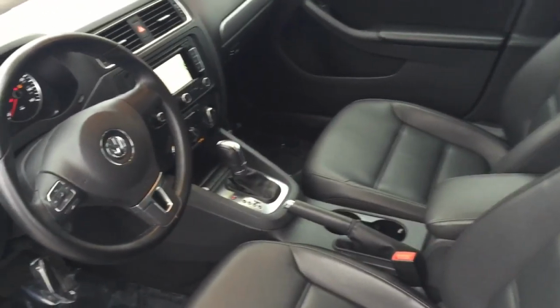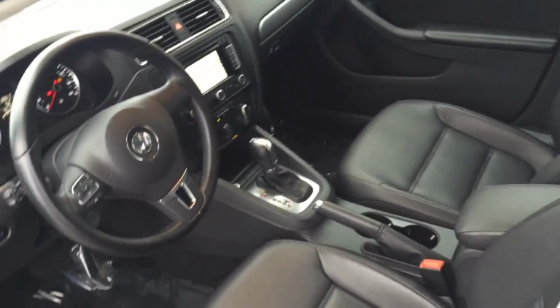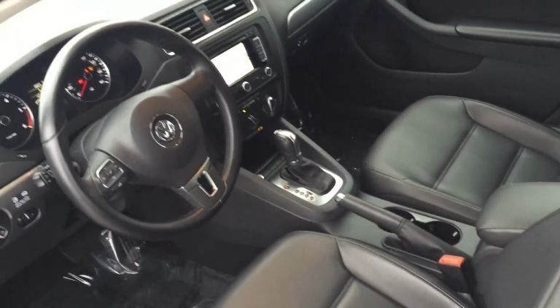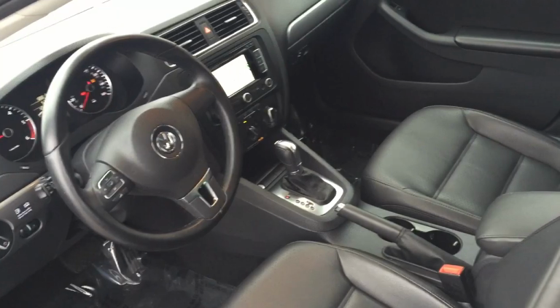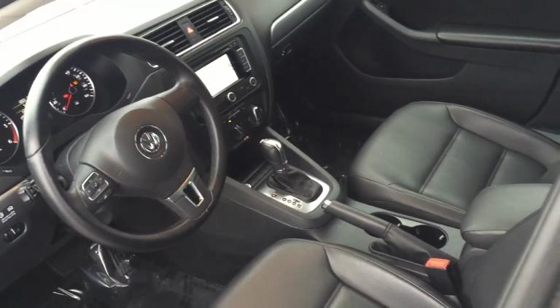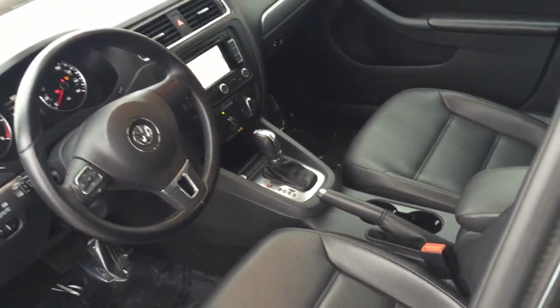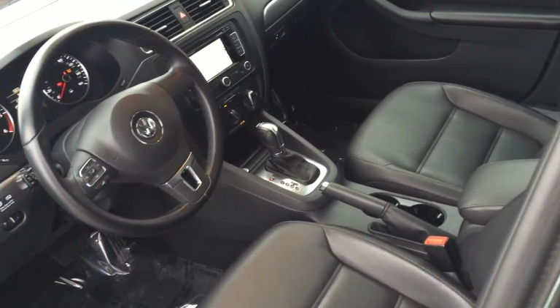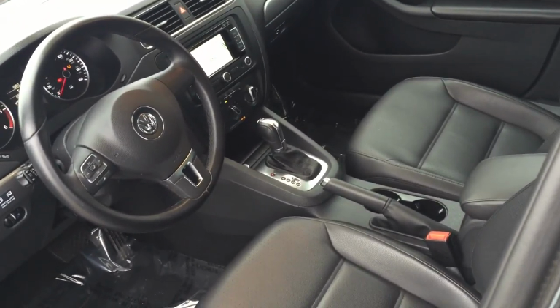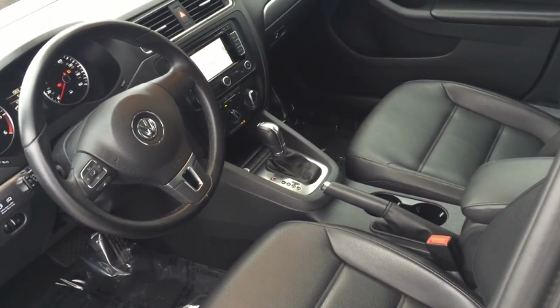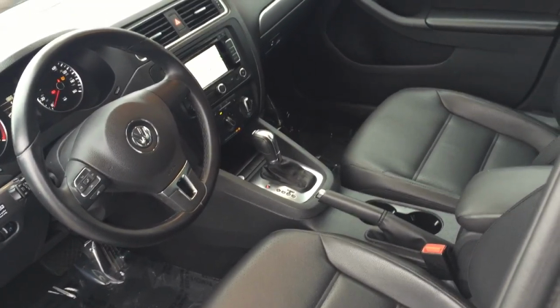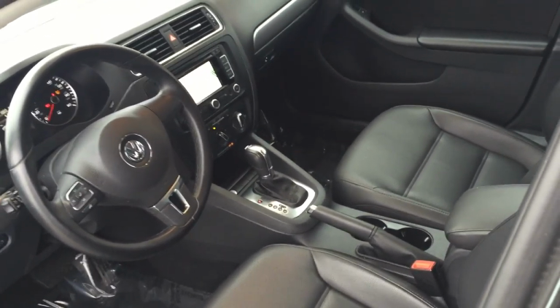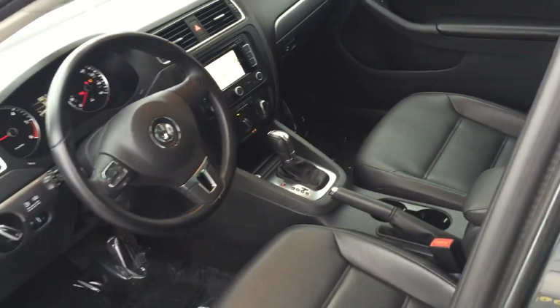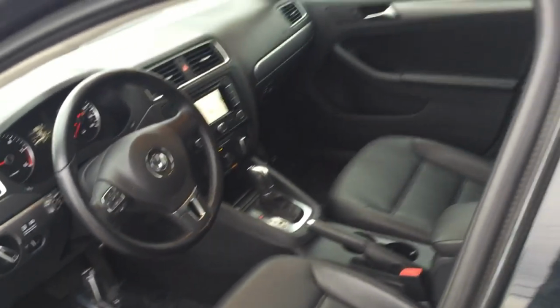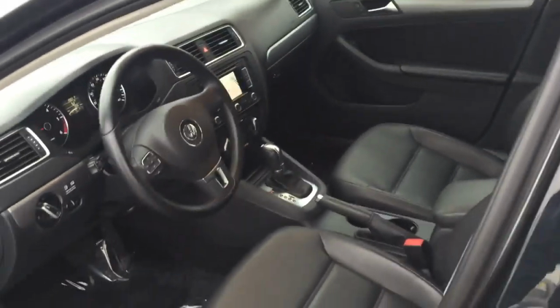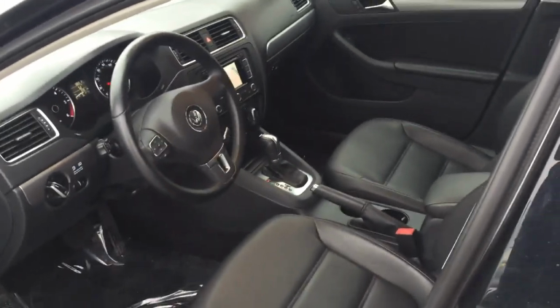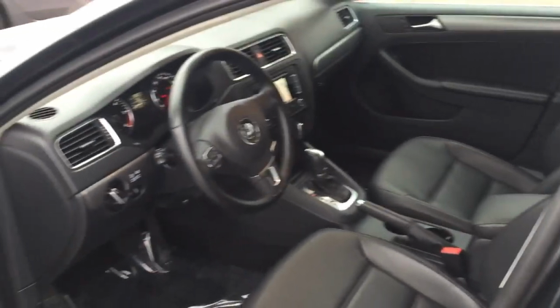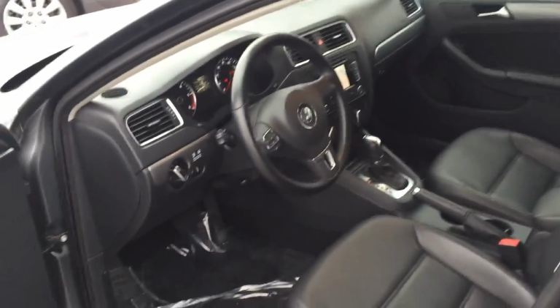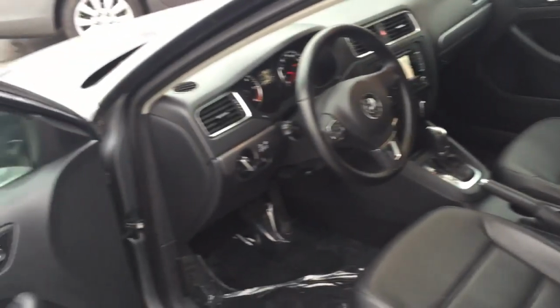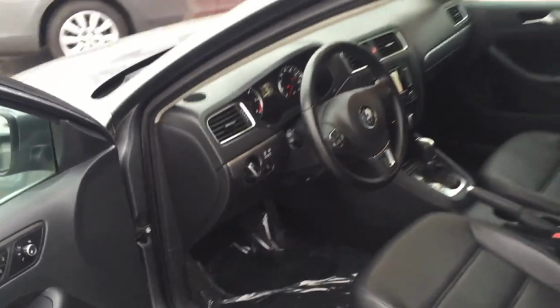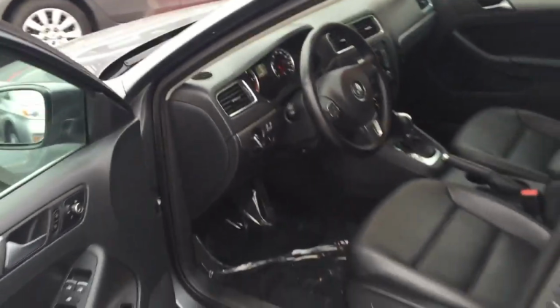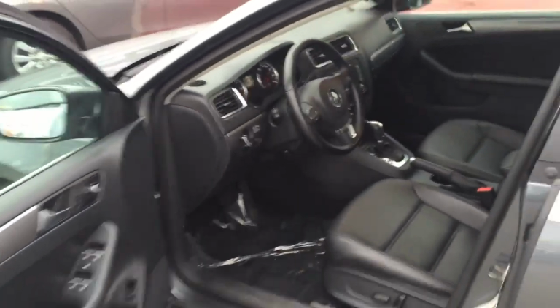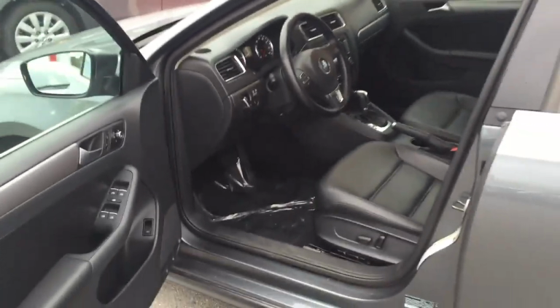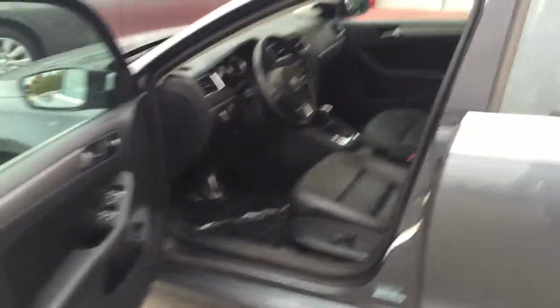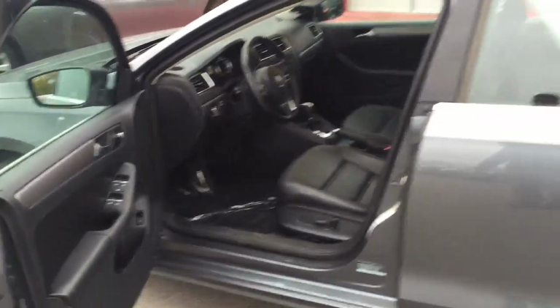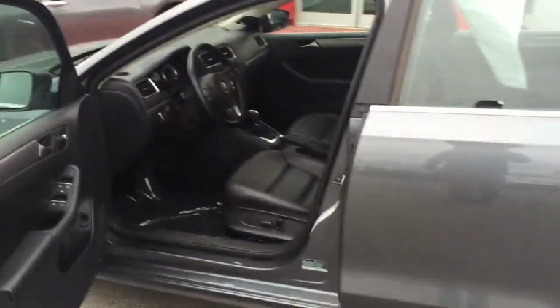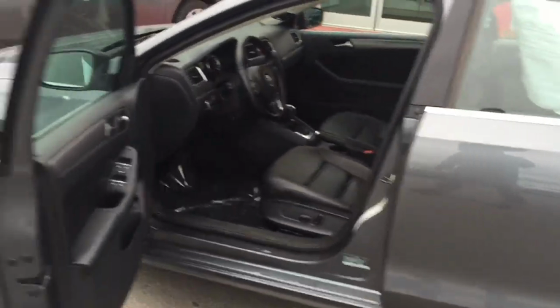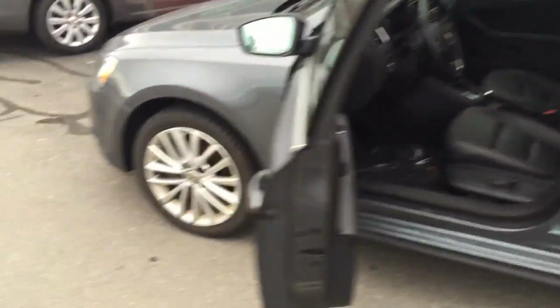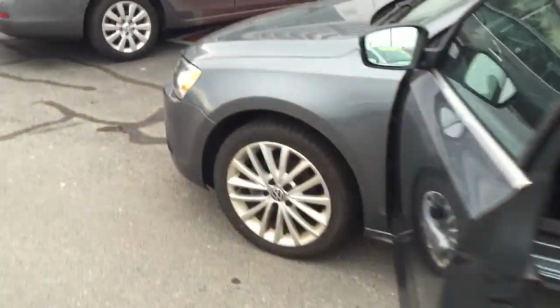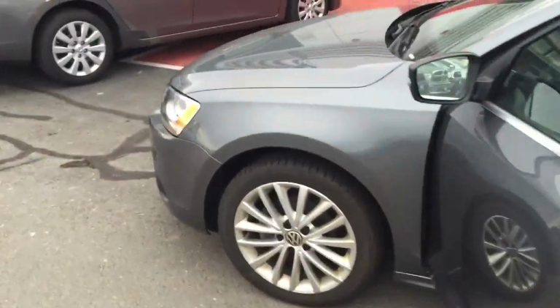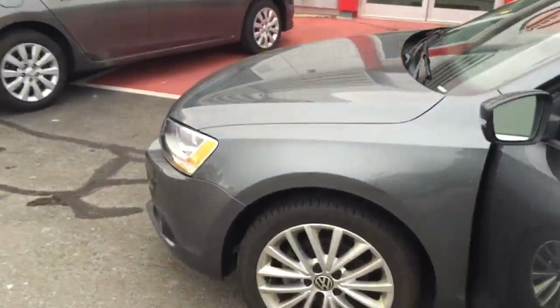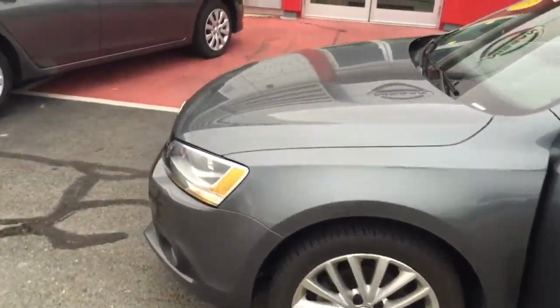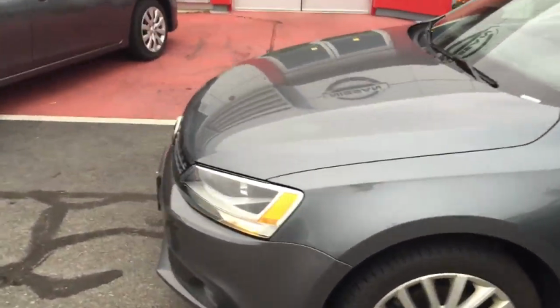Of course, the heat and AC. You're going to have your auxiliary cord connecting AM, FM, and CD. Just wanted to give you a quick little overview of the TDI.